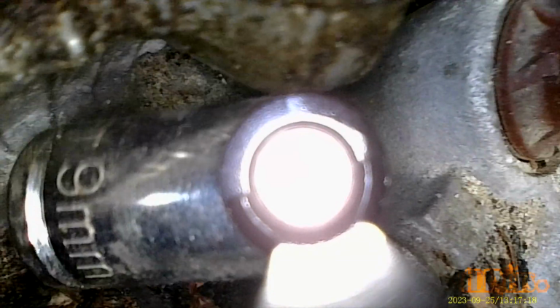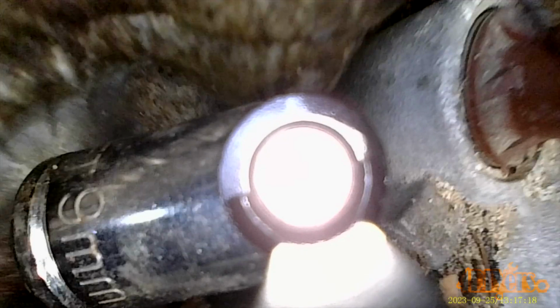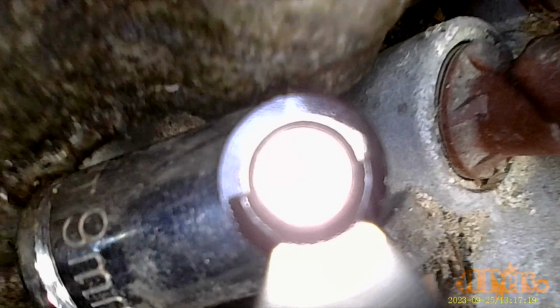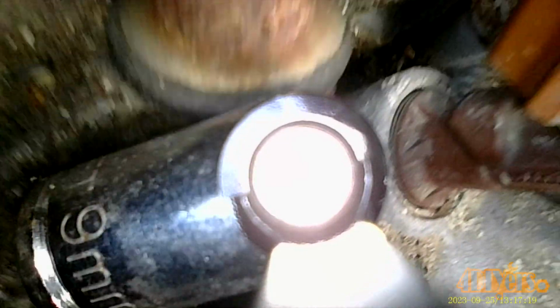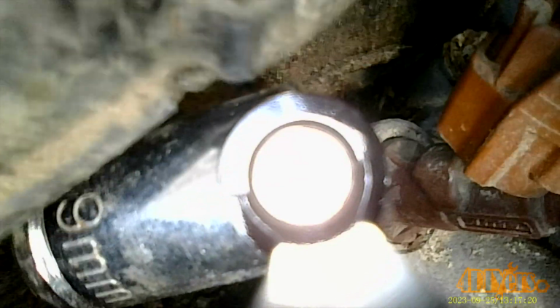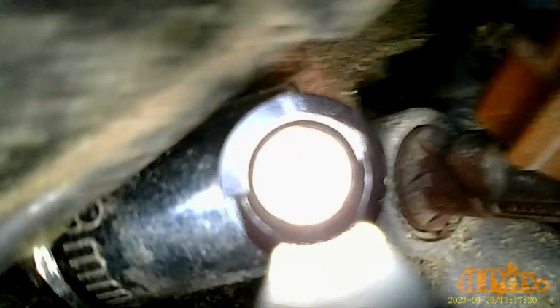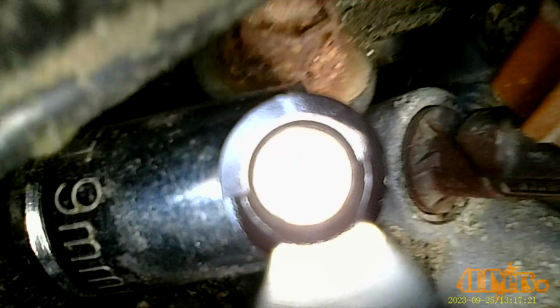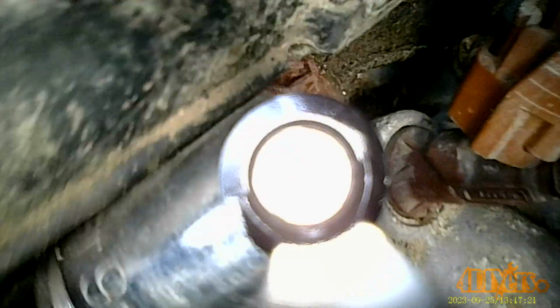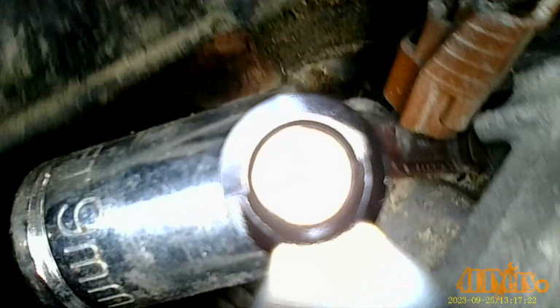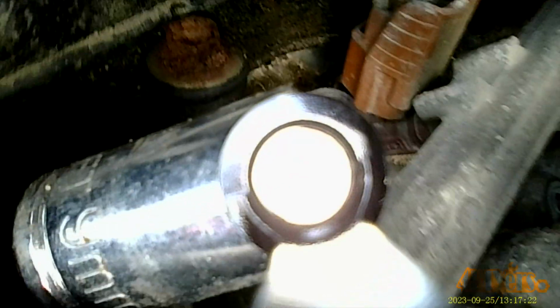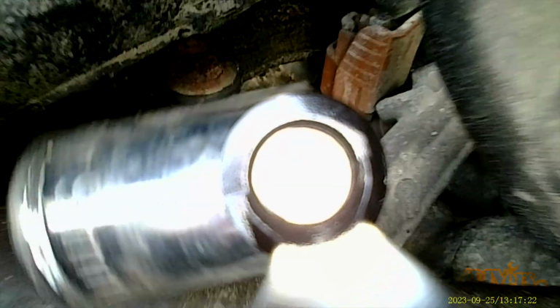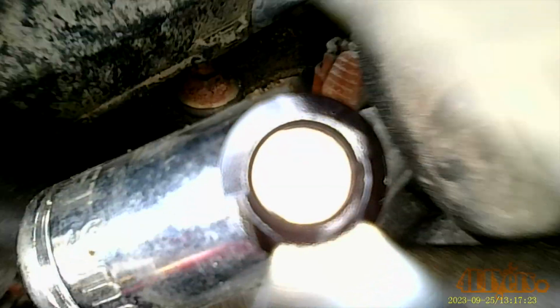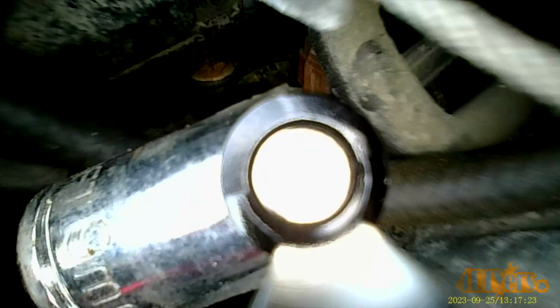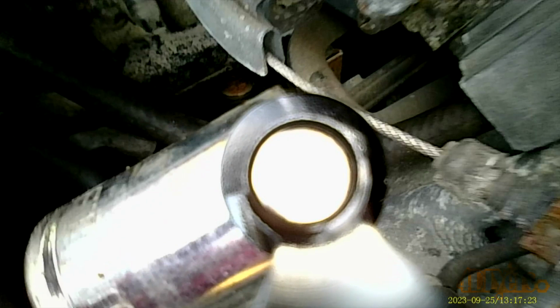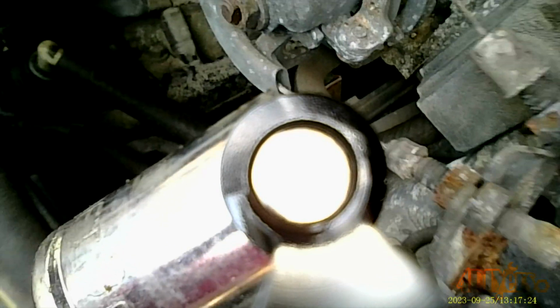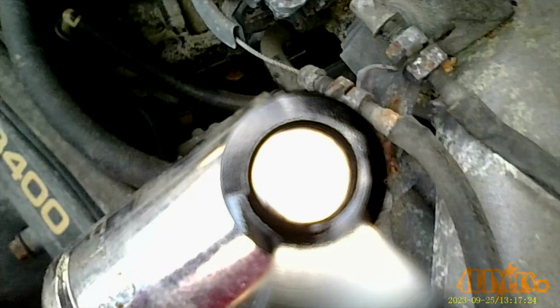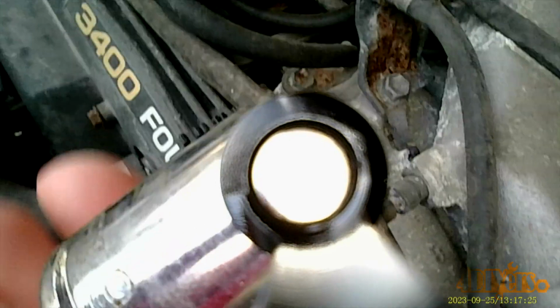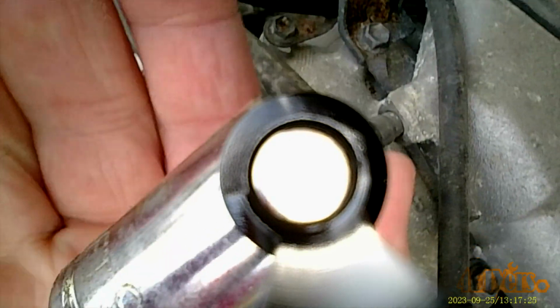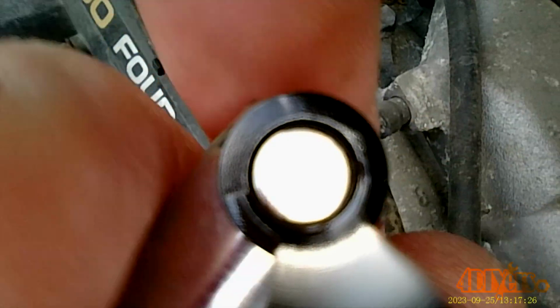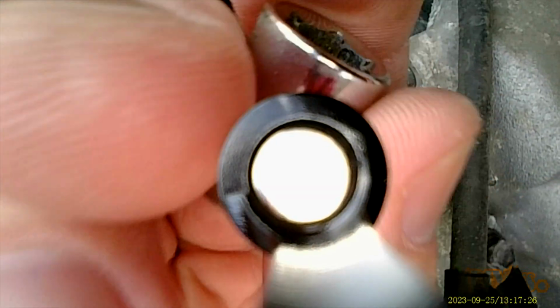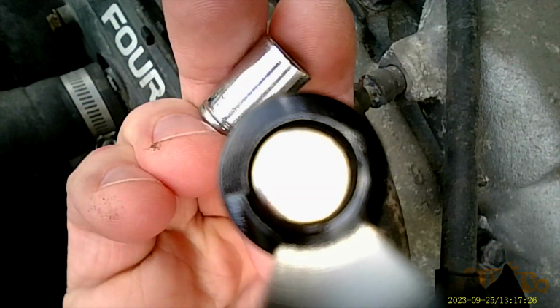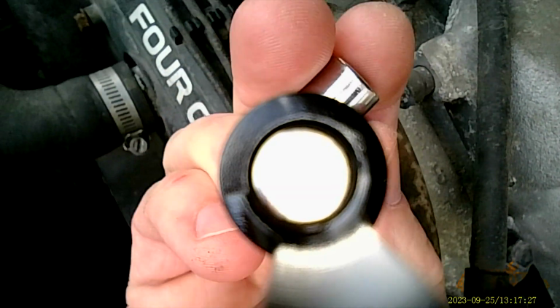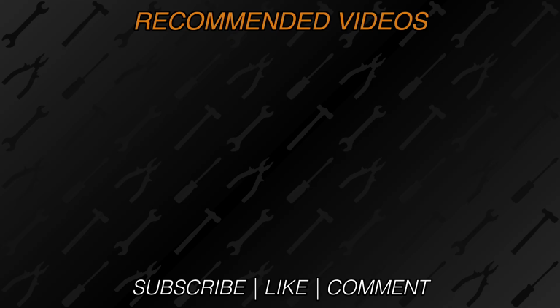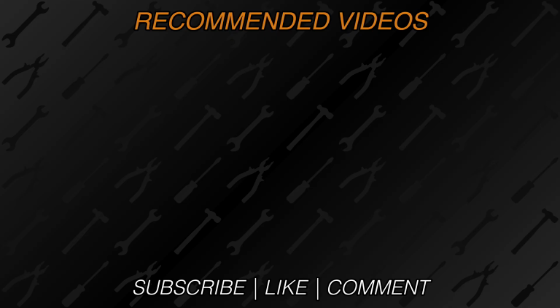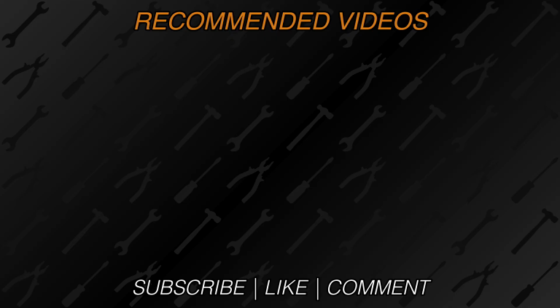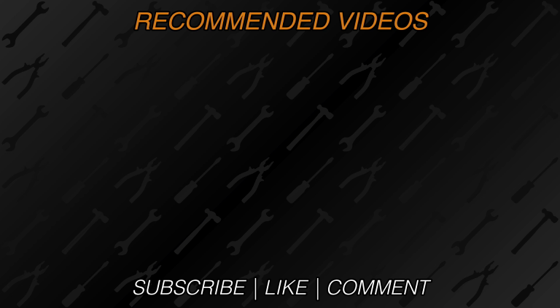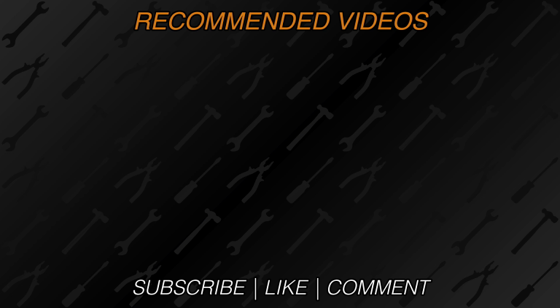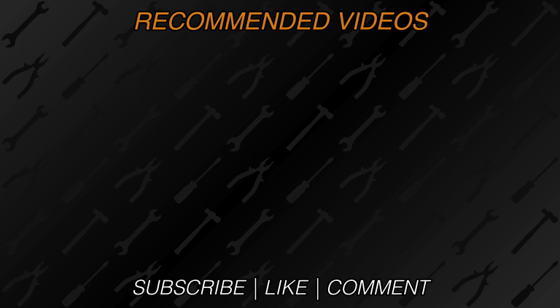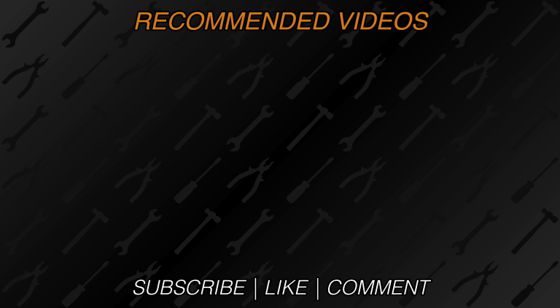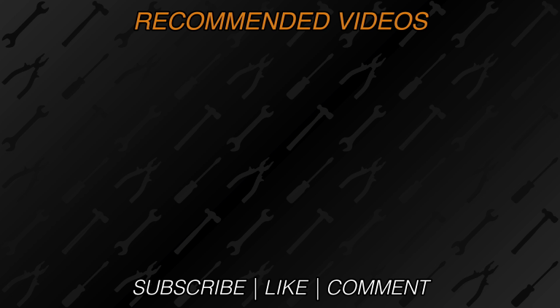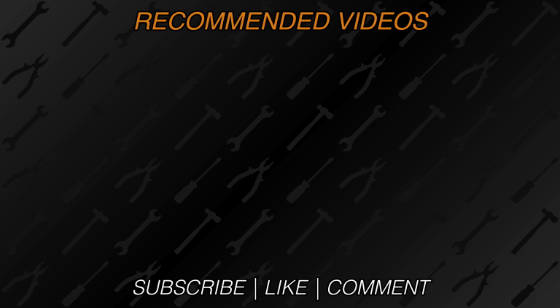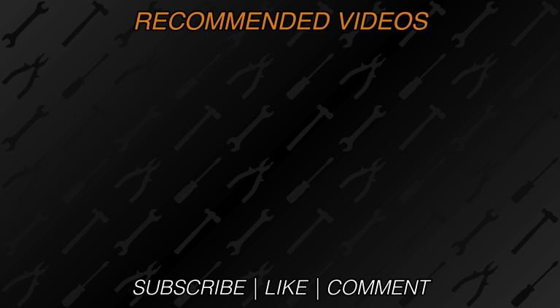Do you have a reason for owning a borescope? Please be sure to share it in the comments below. New videos are released every week on my channel, be sure to hit that thumbs up button — it's a huge help to me. And if you're not a subscriber, be sure to also hit that subscribe button. Thank you for watching.